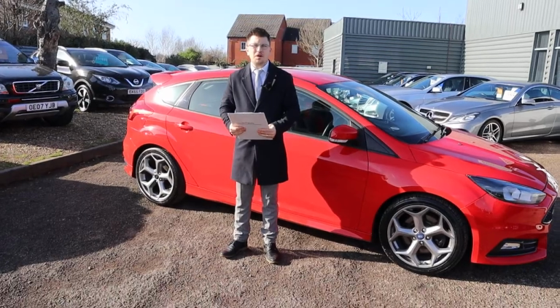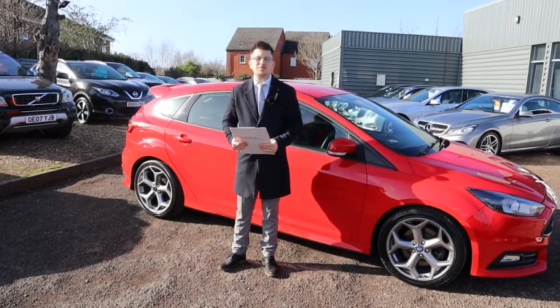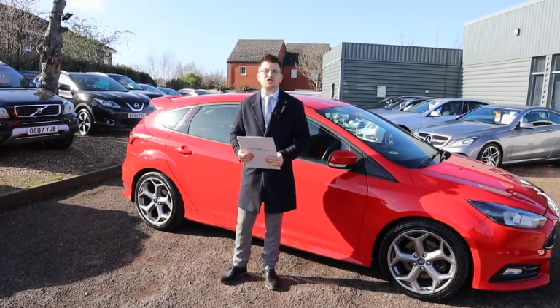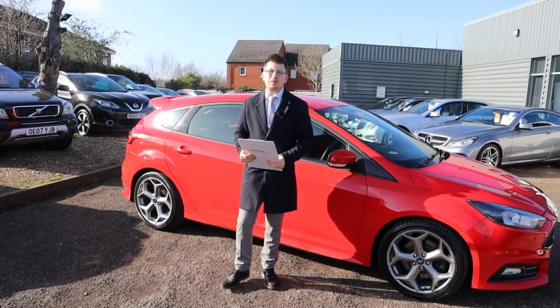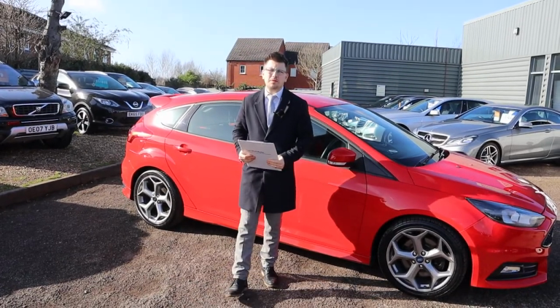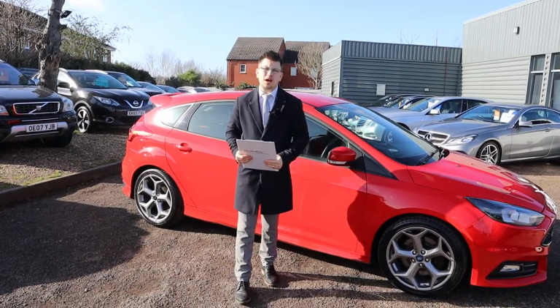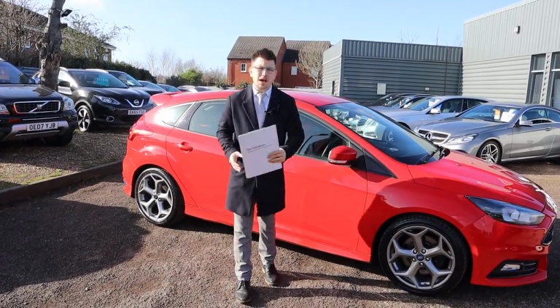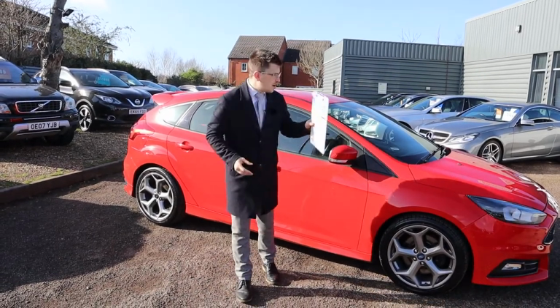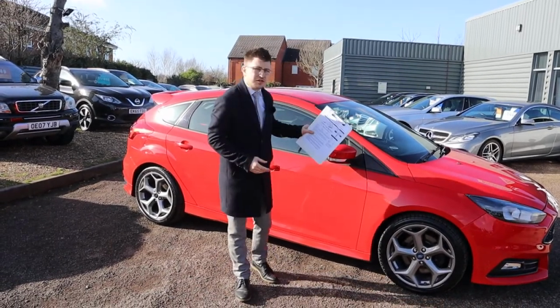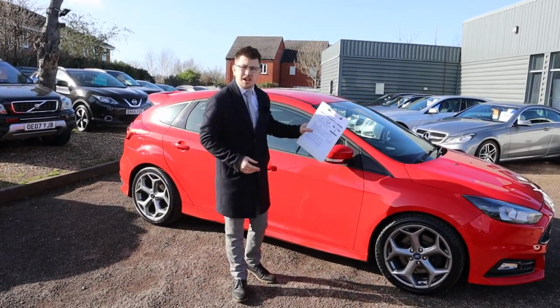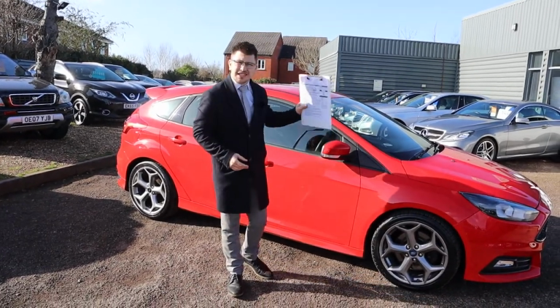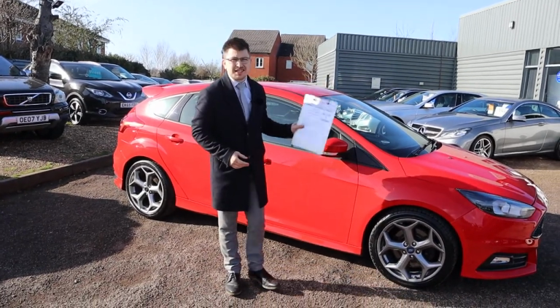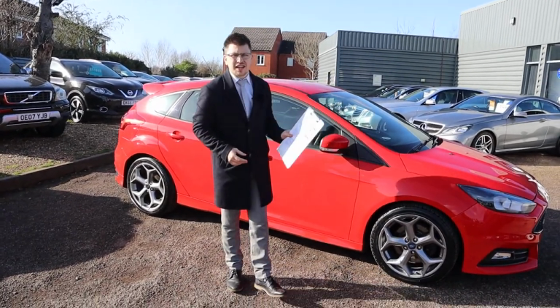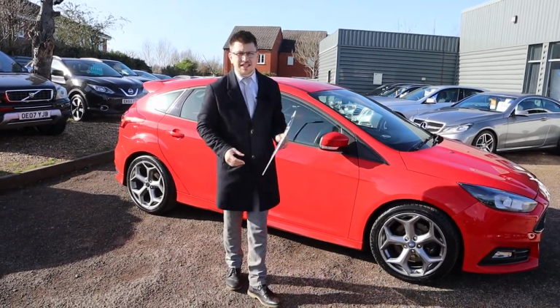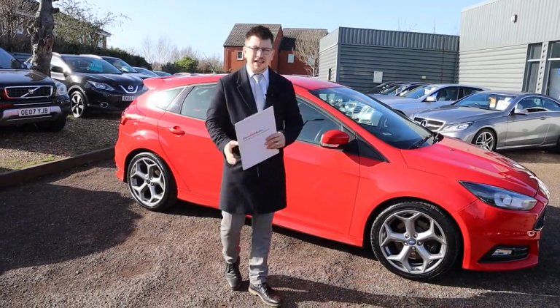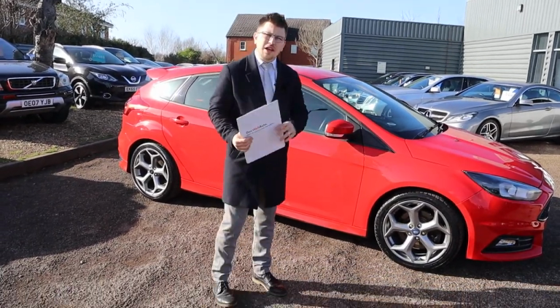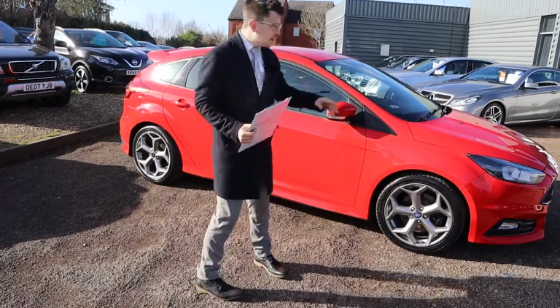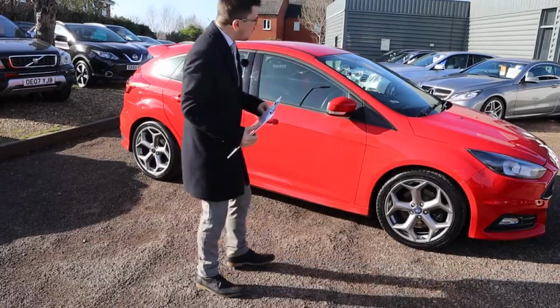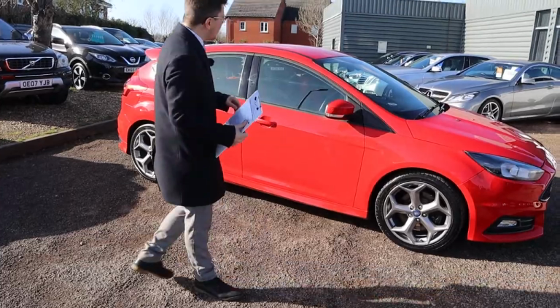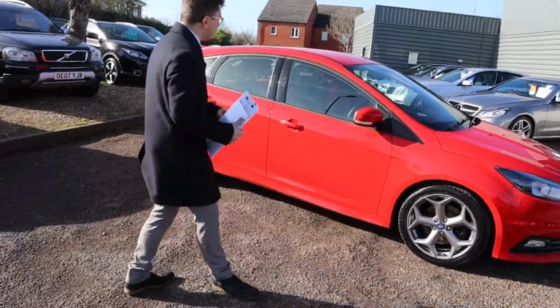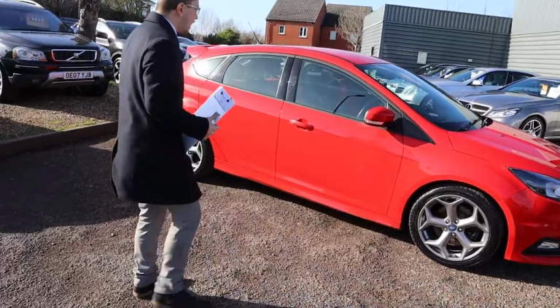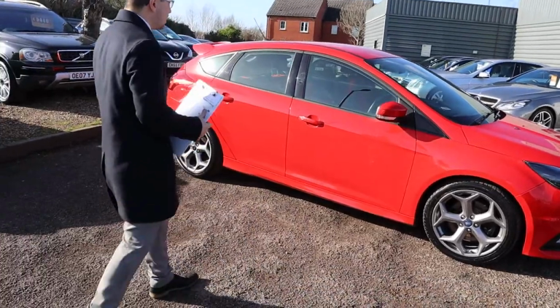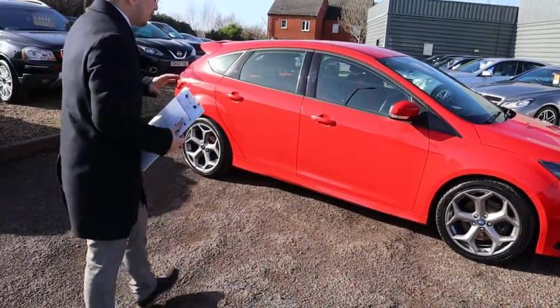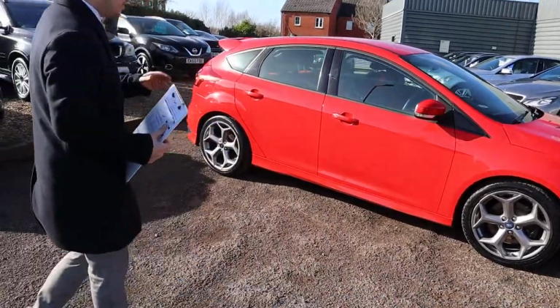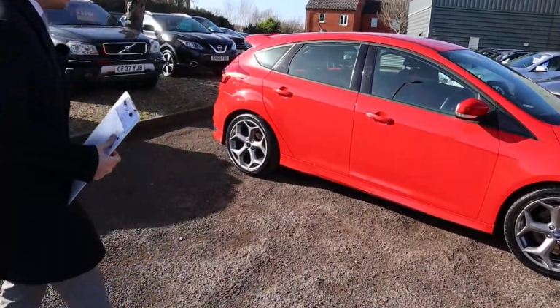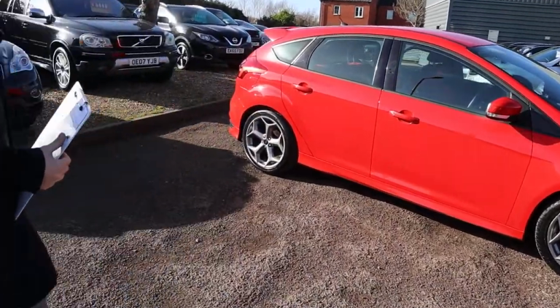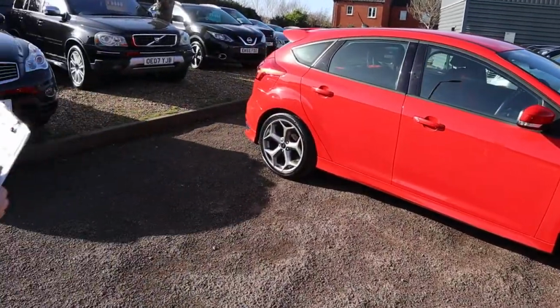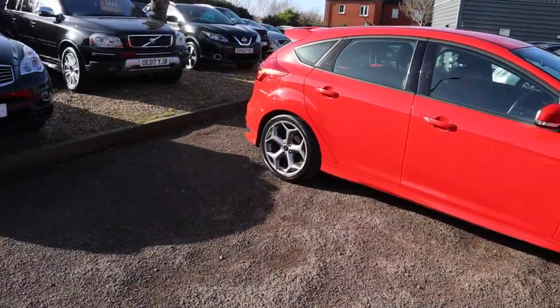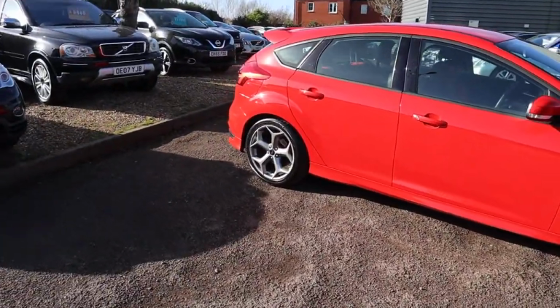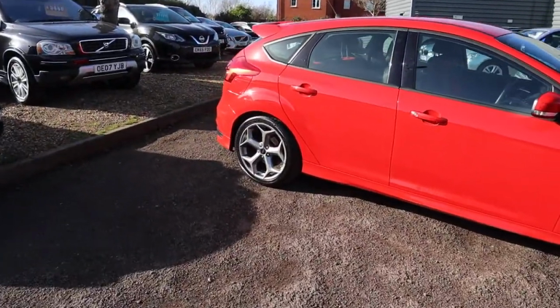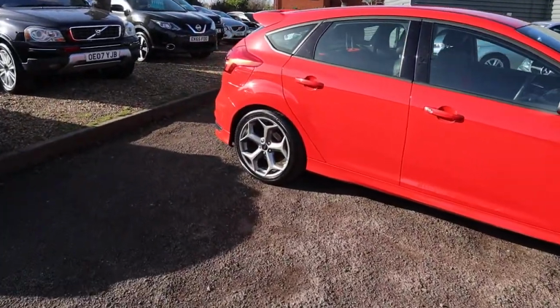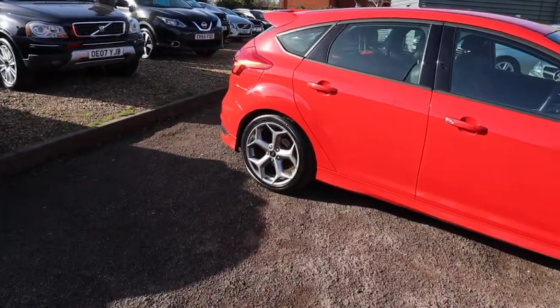Welcome to Country Car, my name's Tom. Brand new to stock is this stunning ST. I'm going to give you a walk around it today and show you a few of the features and the general condition of it.